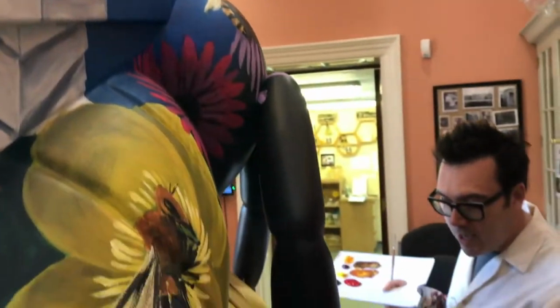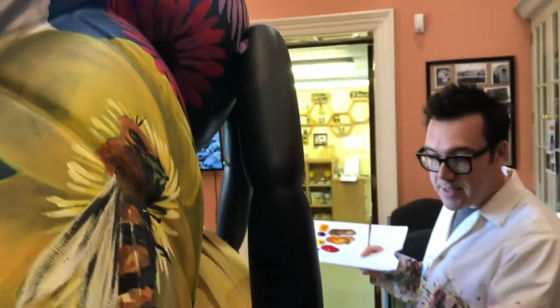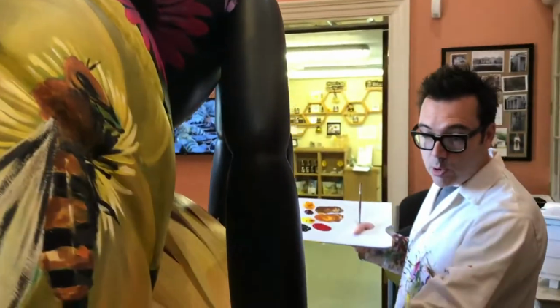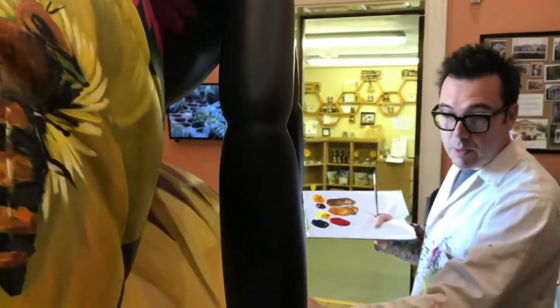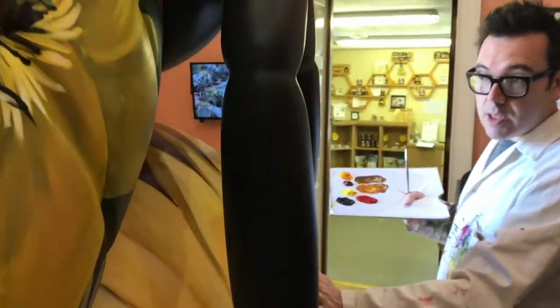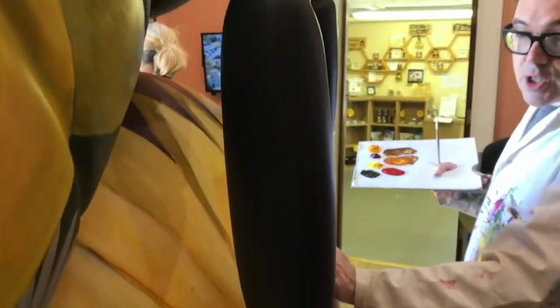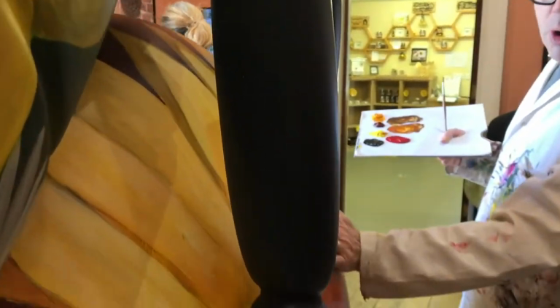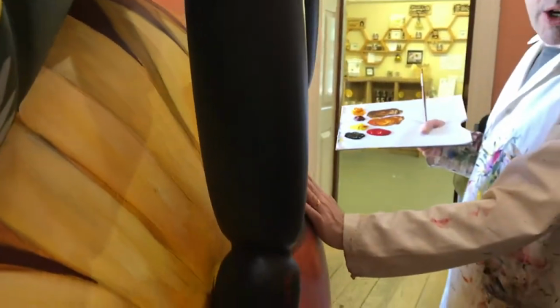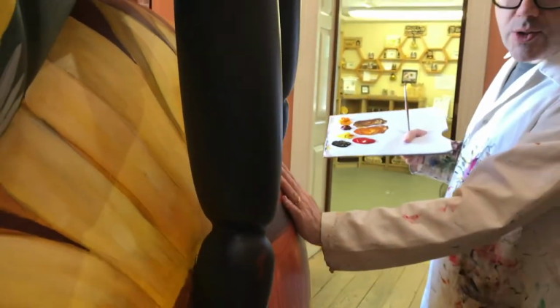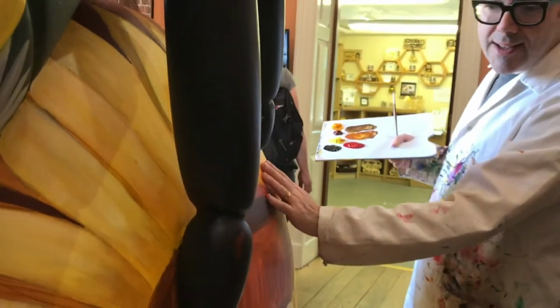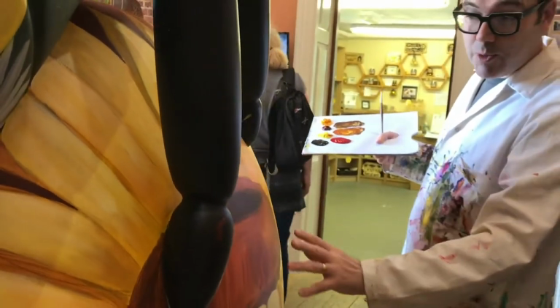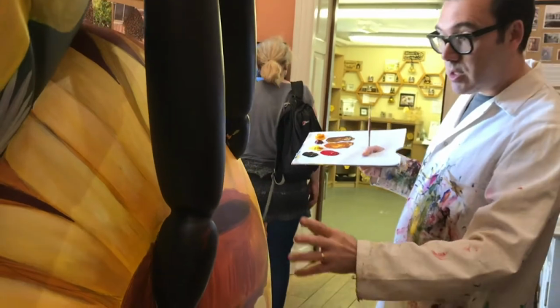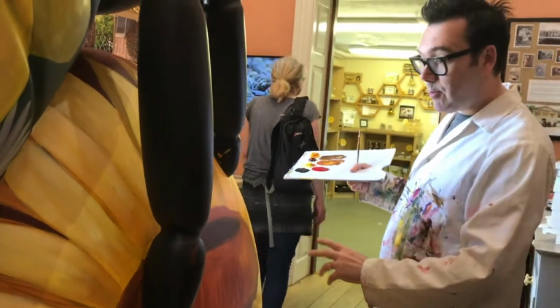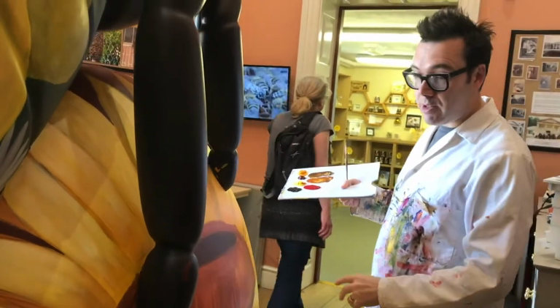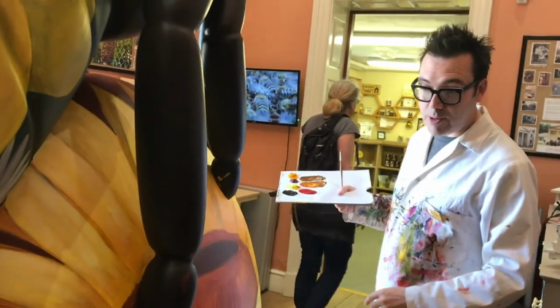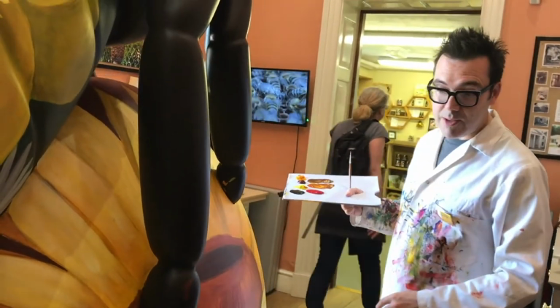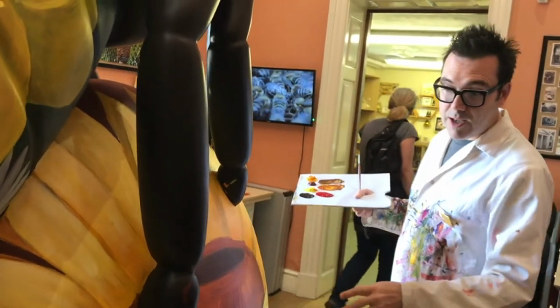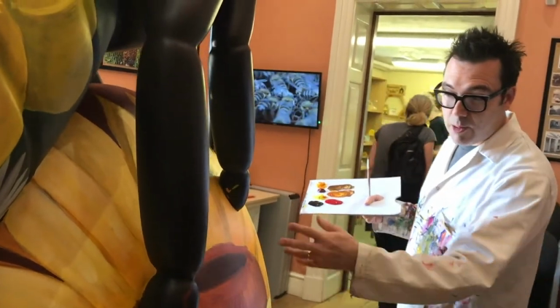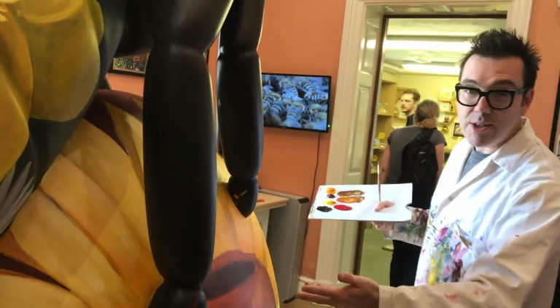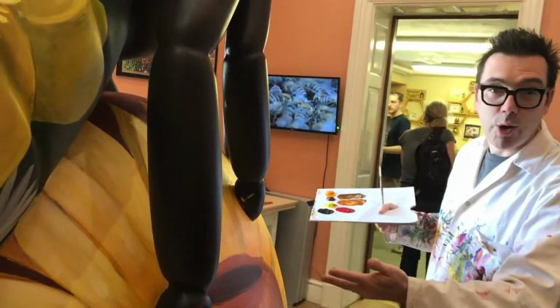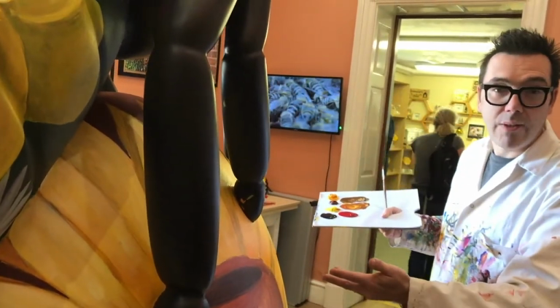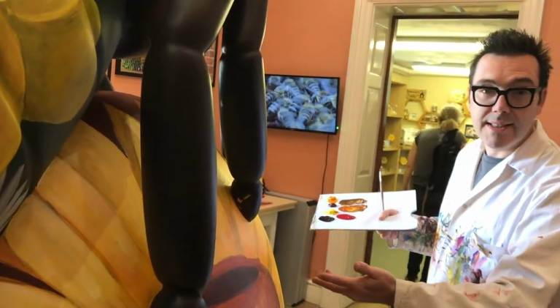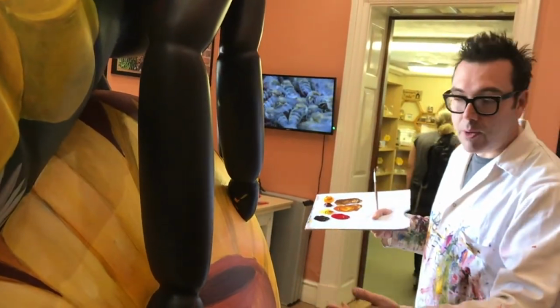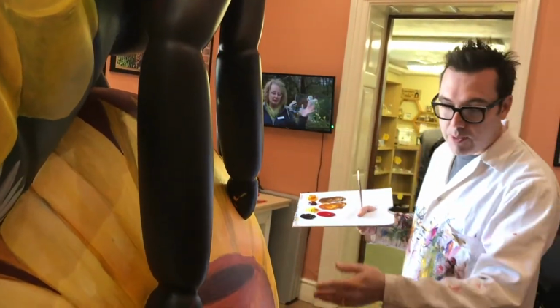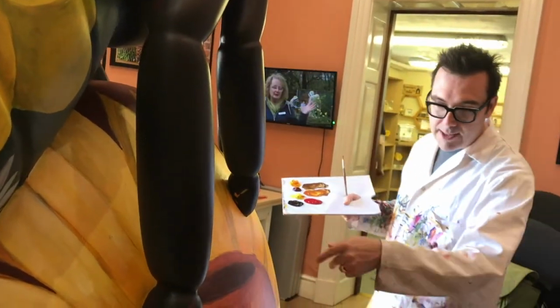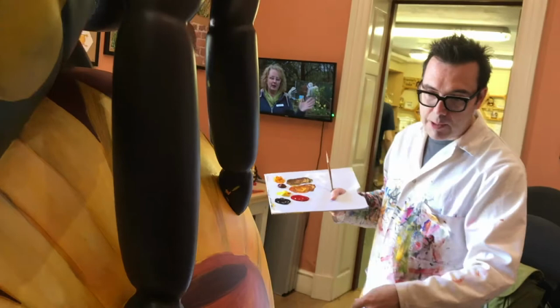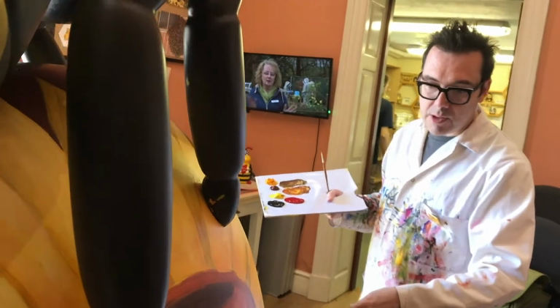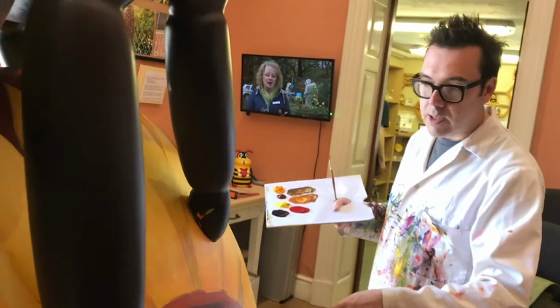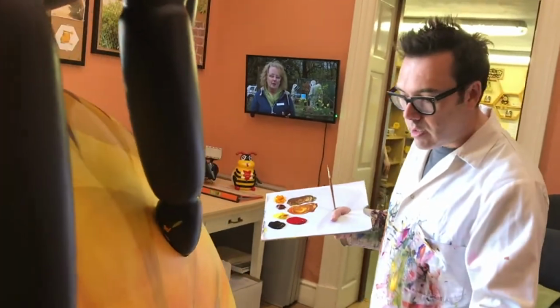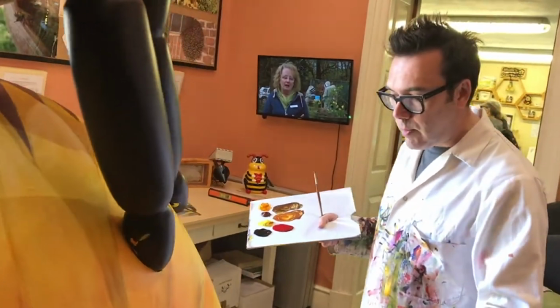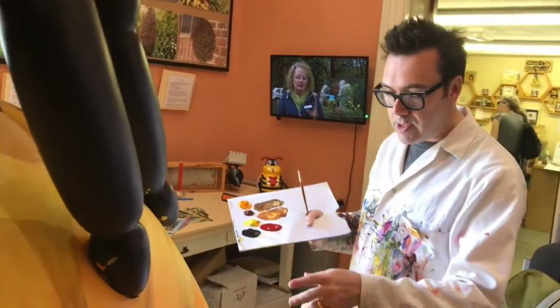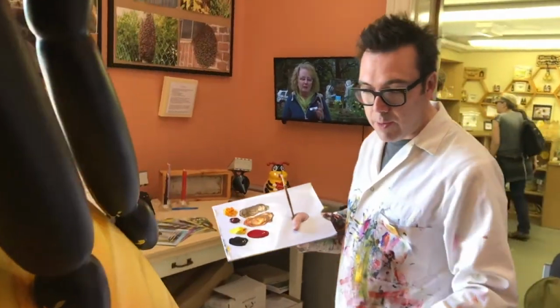This bottom section is what I'm working on today. We've got two sunflowers on the bottom and I'm really just working out the detail of the painting elements and the bits of the flowers.